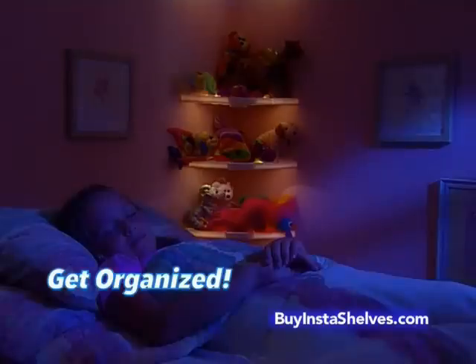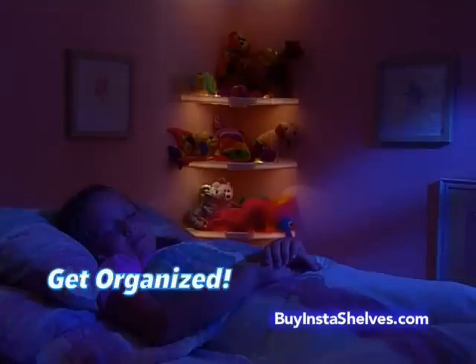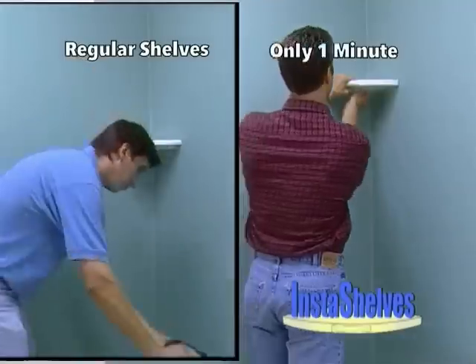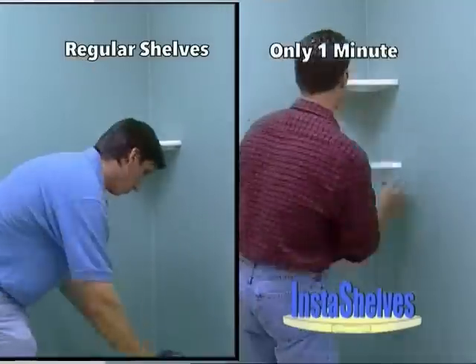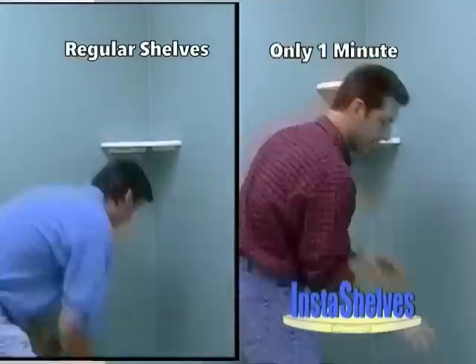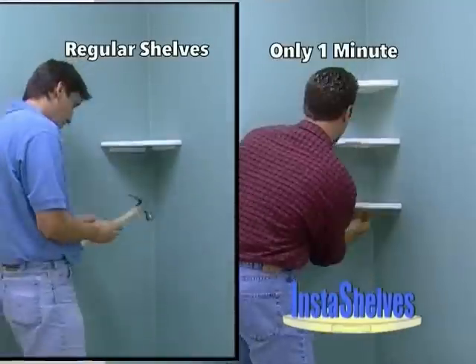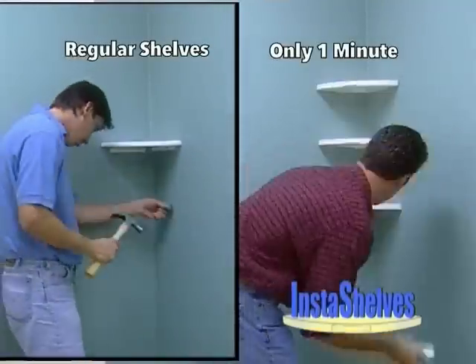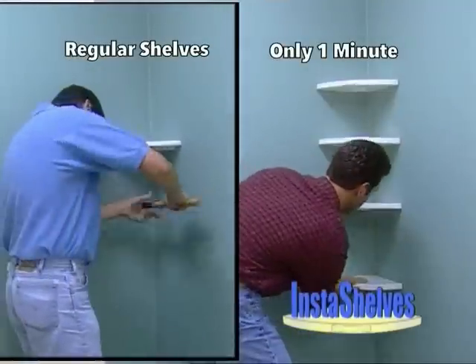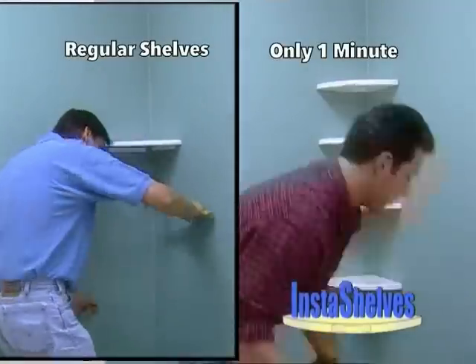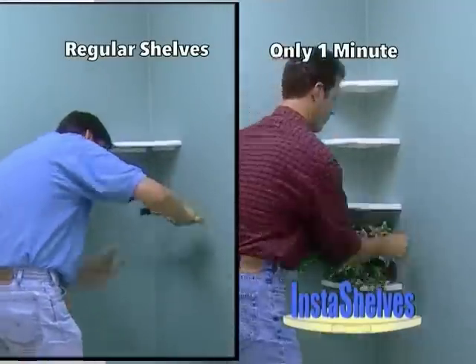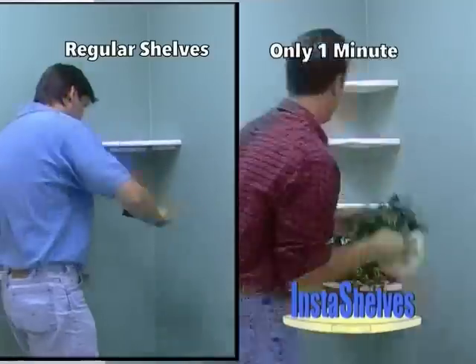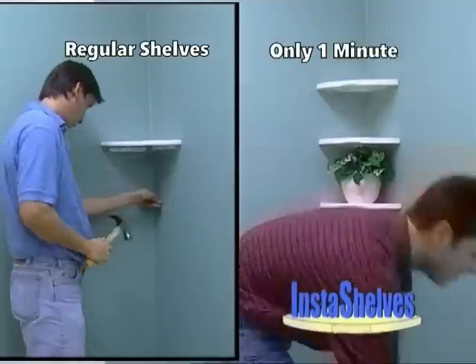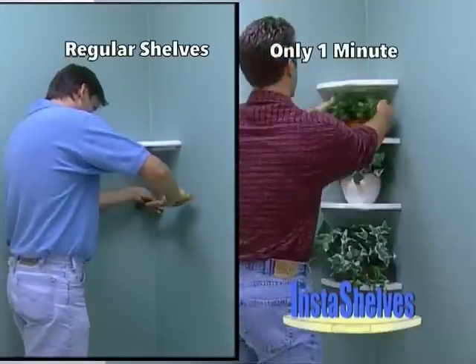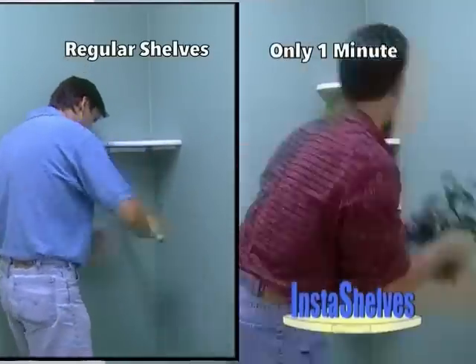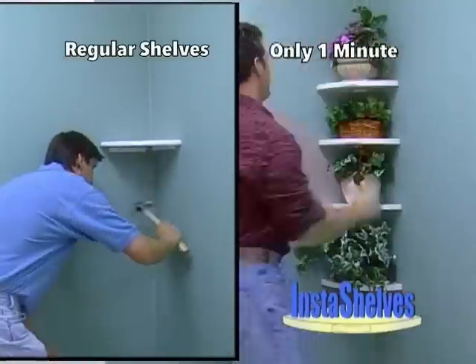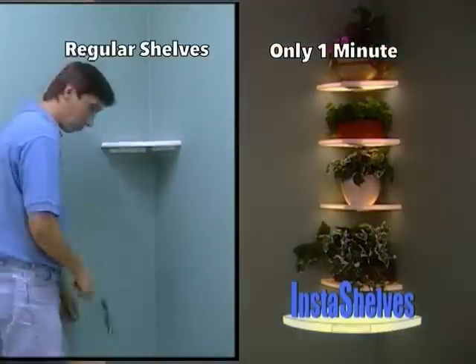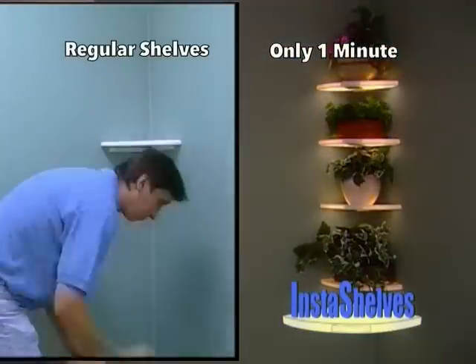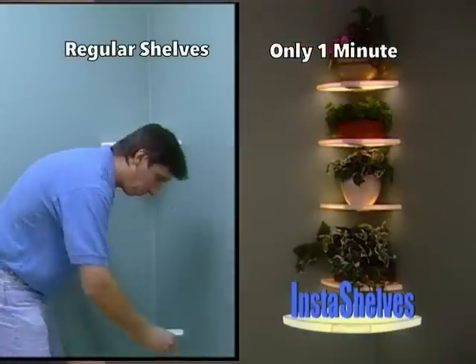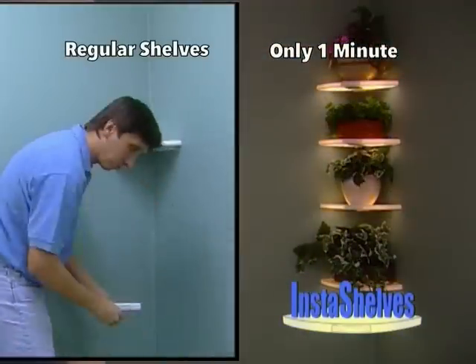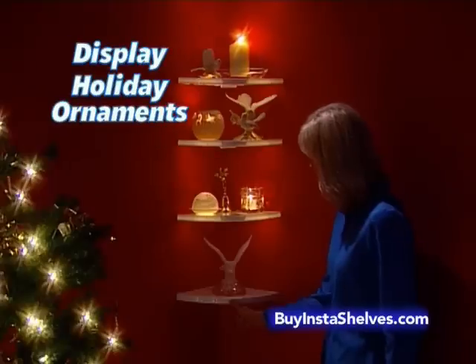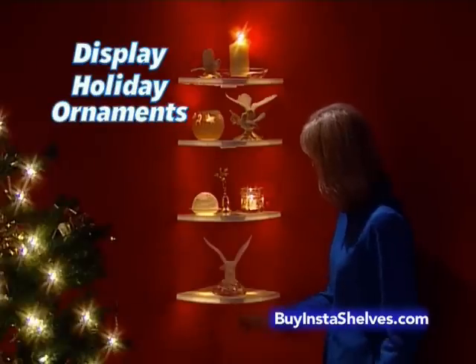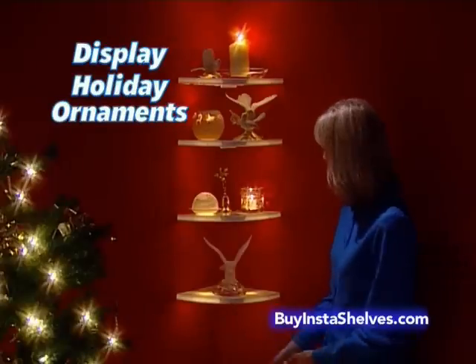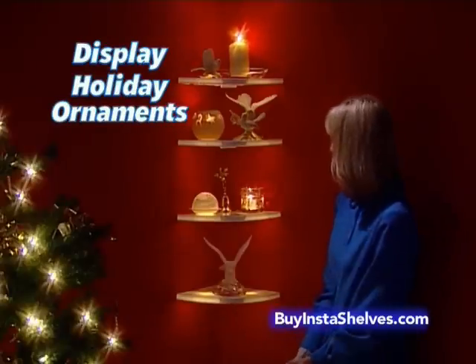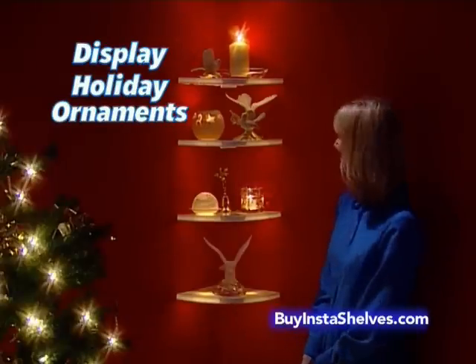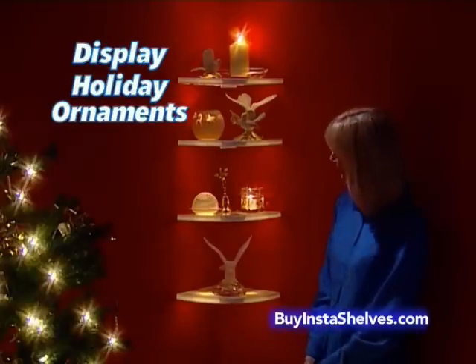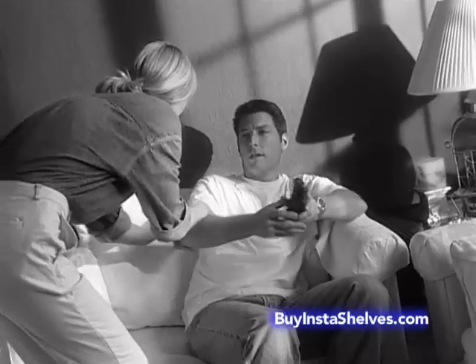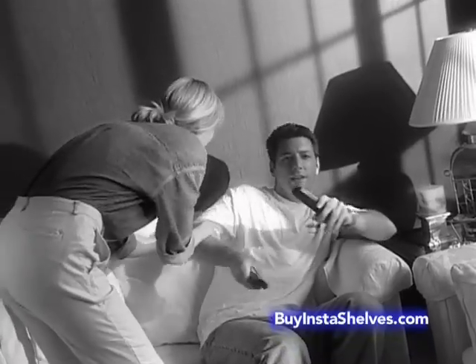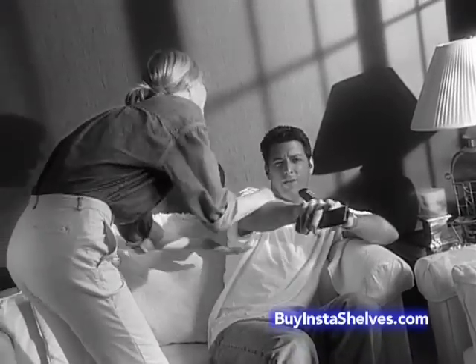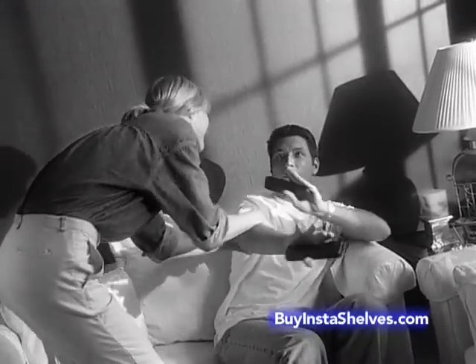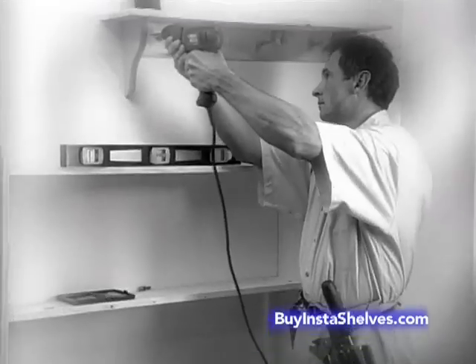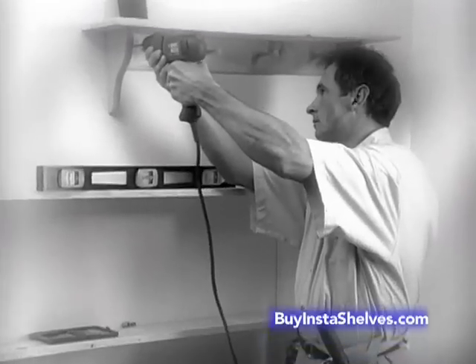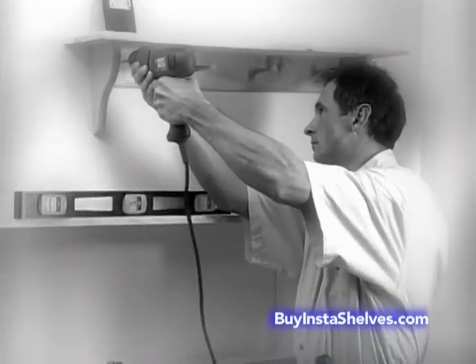Watch! You can decorate an entire corner in less than one minute! It's the fastest, easiest shelf system ever! Insta-Shelves are a must for the holidays. Don't wait for Hubby to help. Don't pay a handyman.